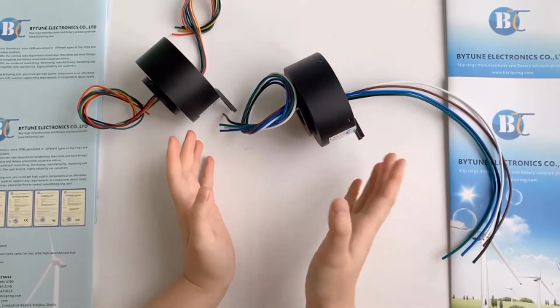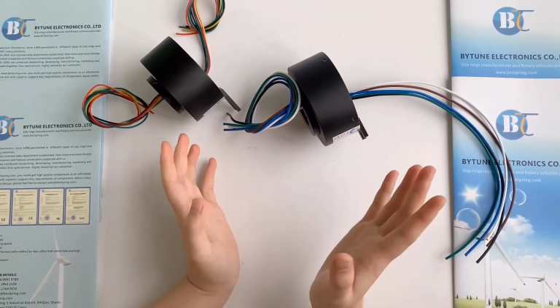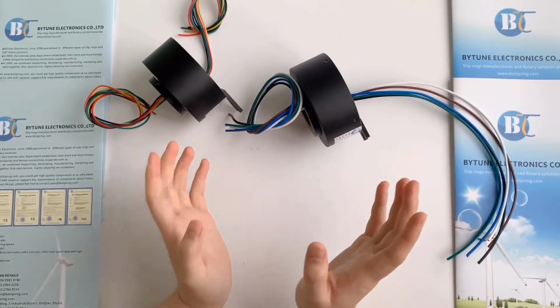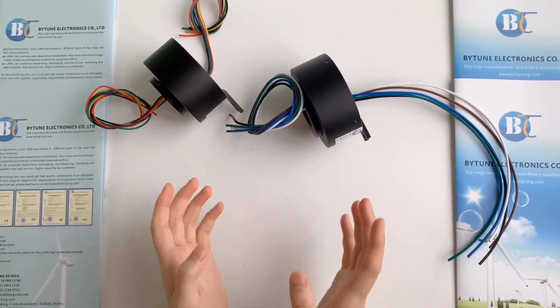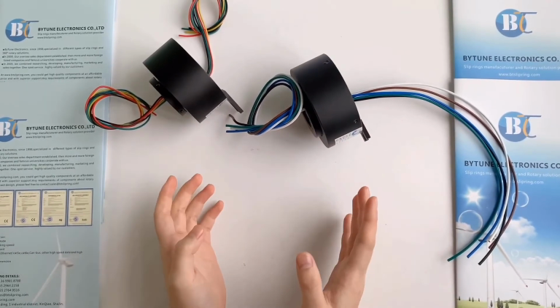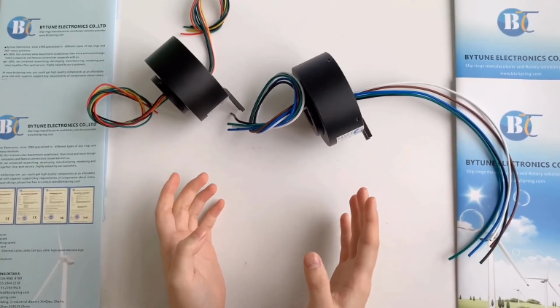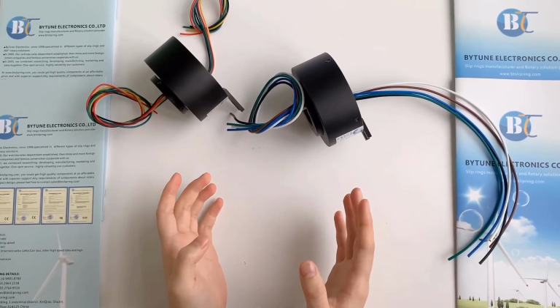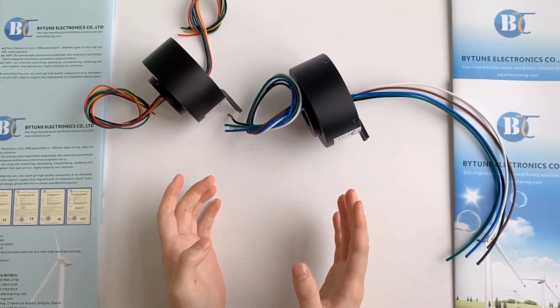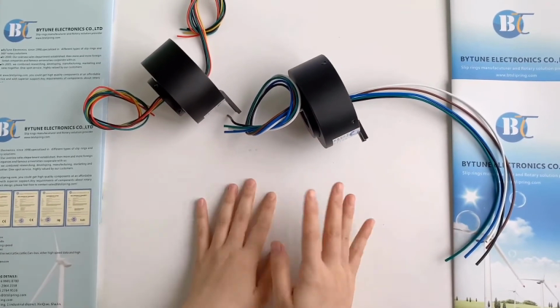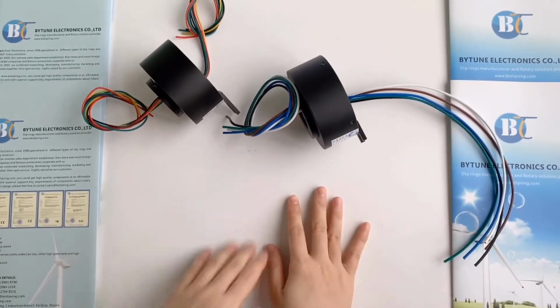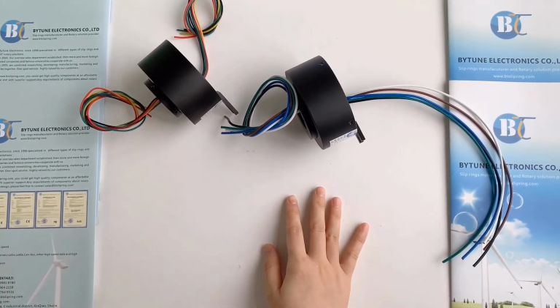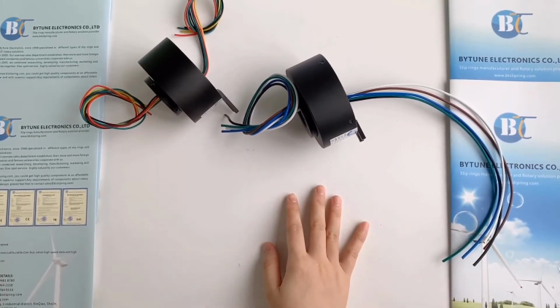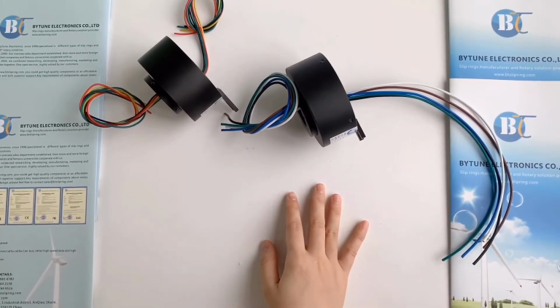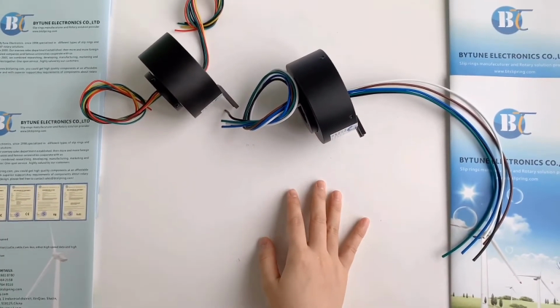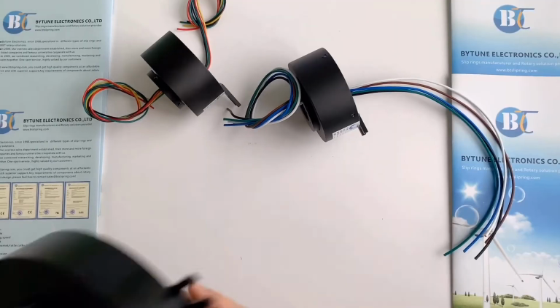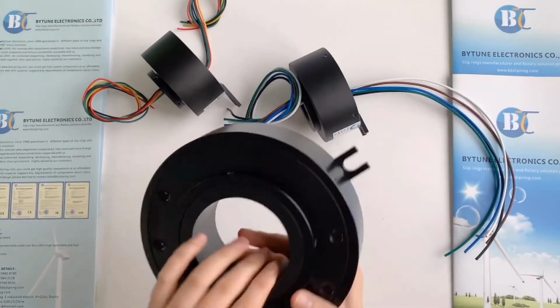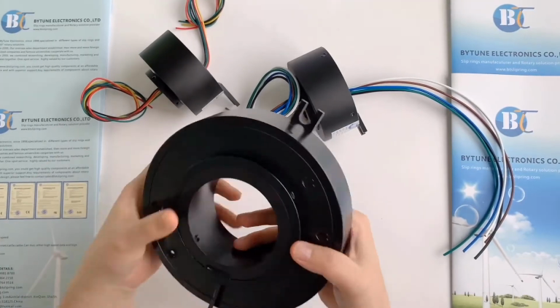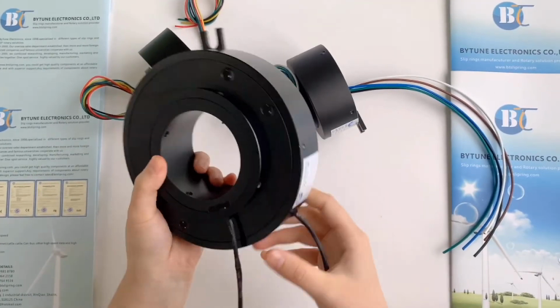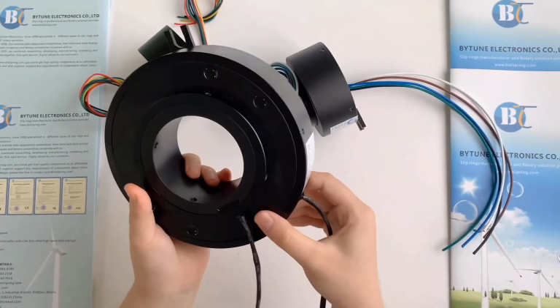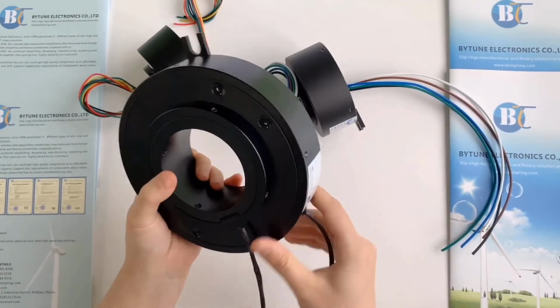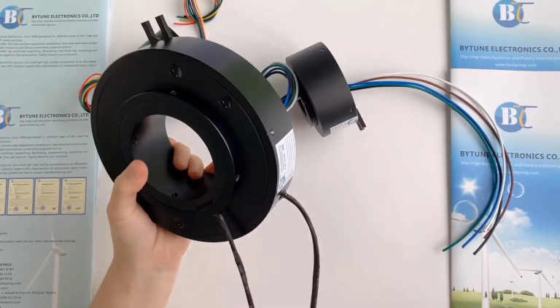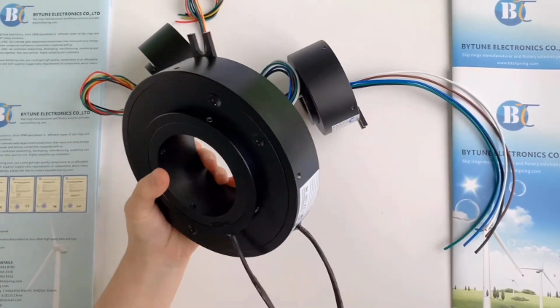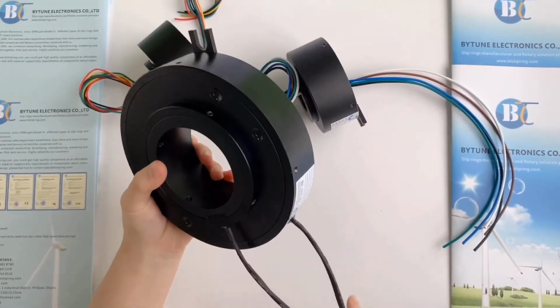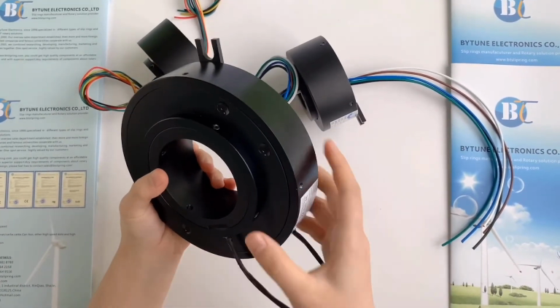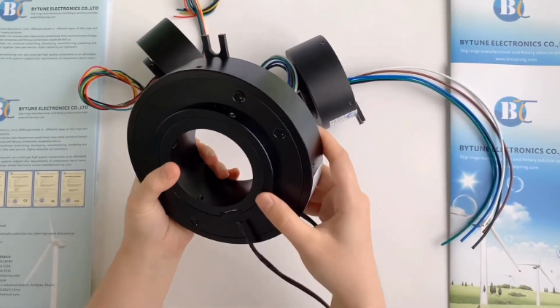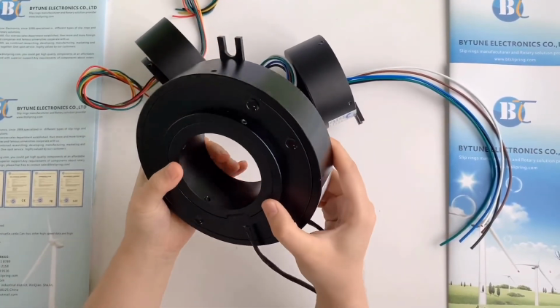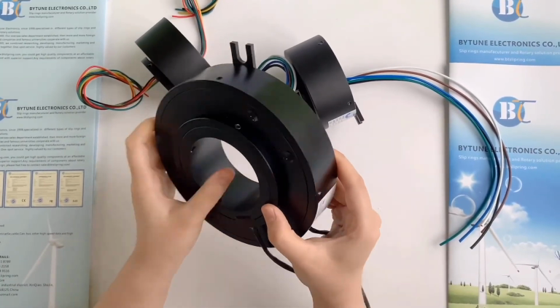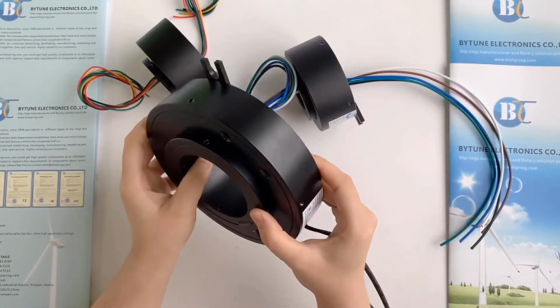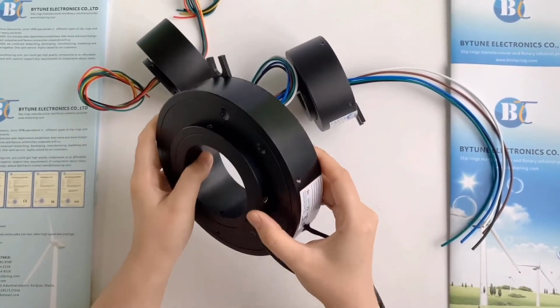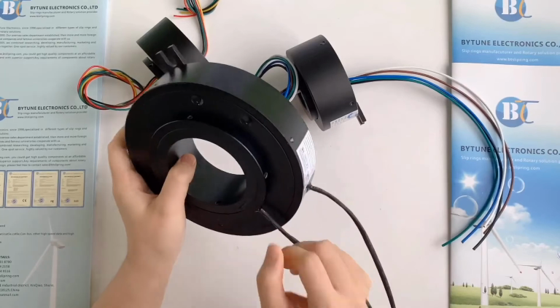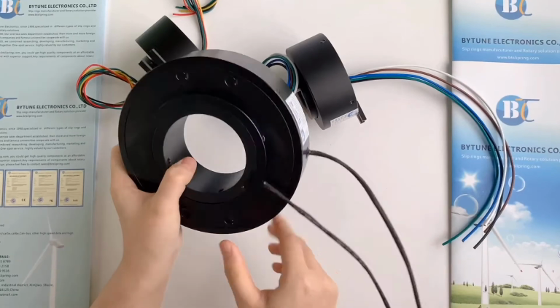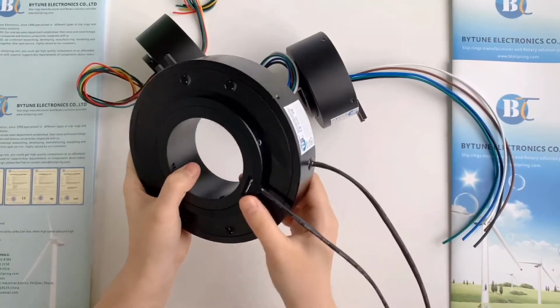Ok, let's look at some customized products. This Thru-Hole Slippering is BTH7160.